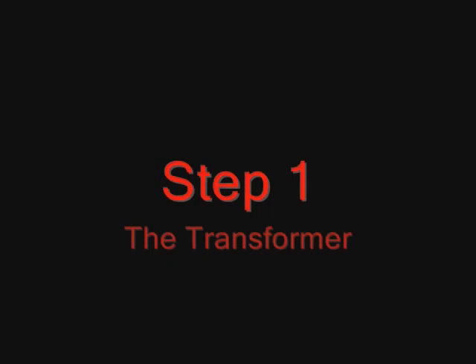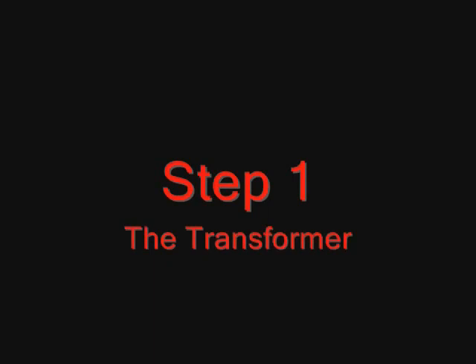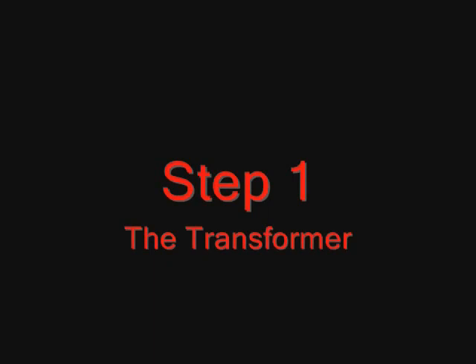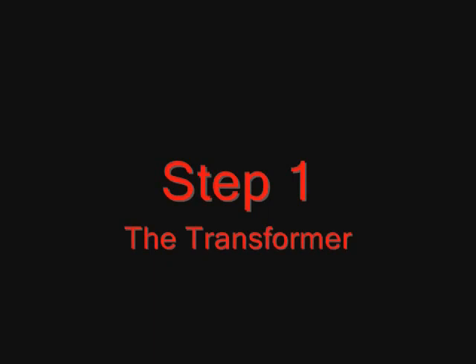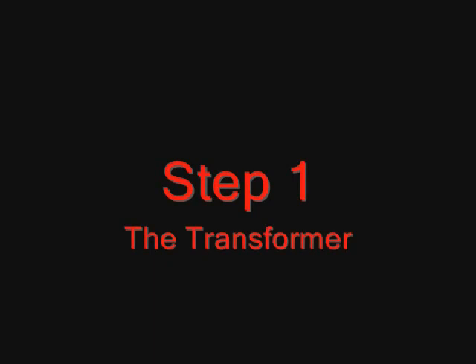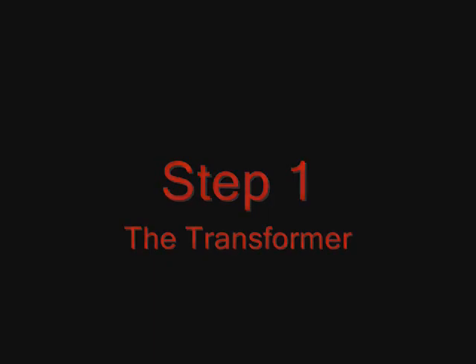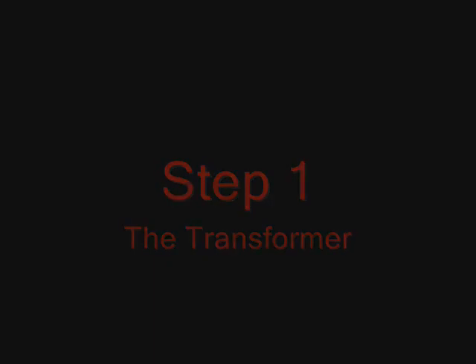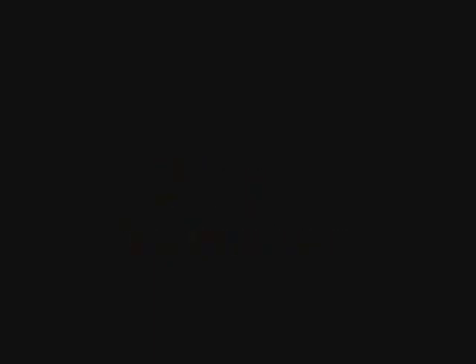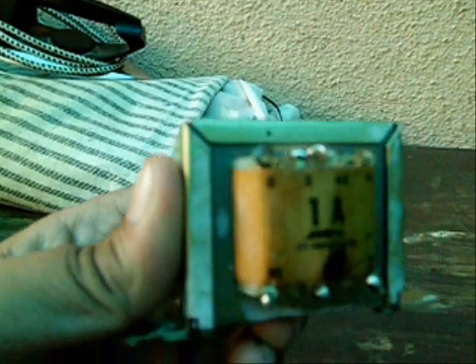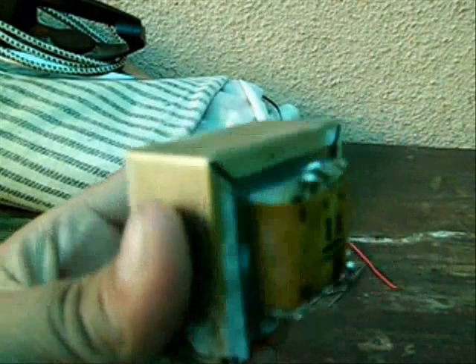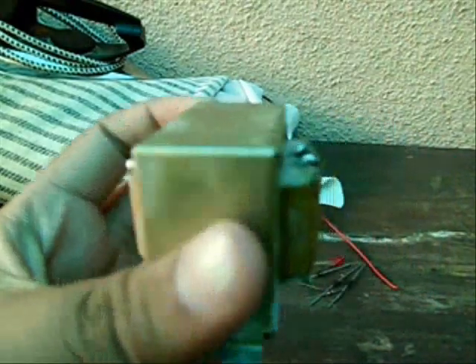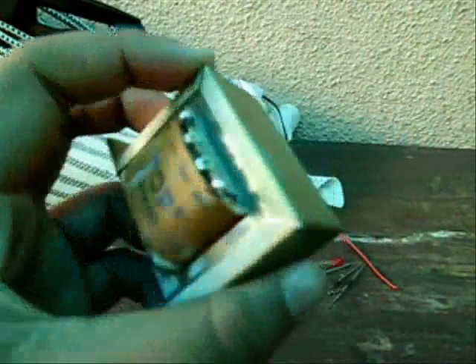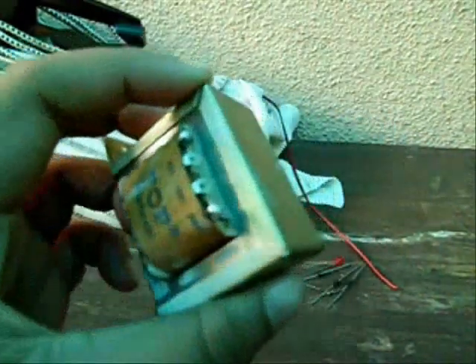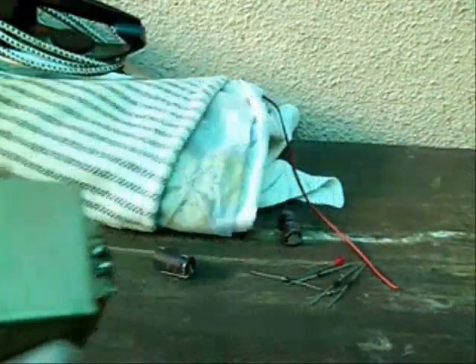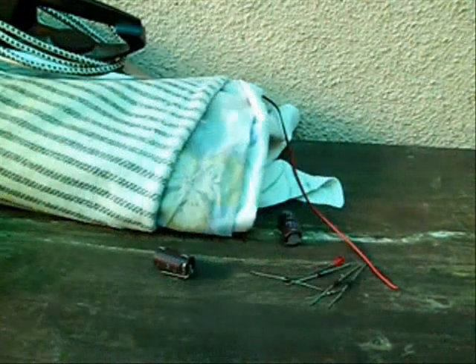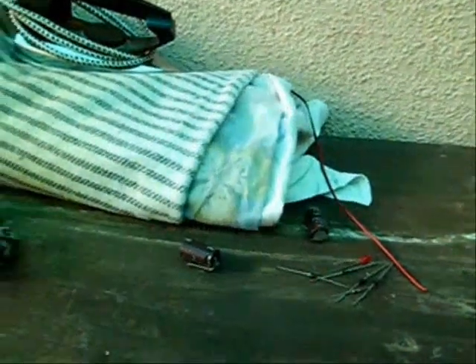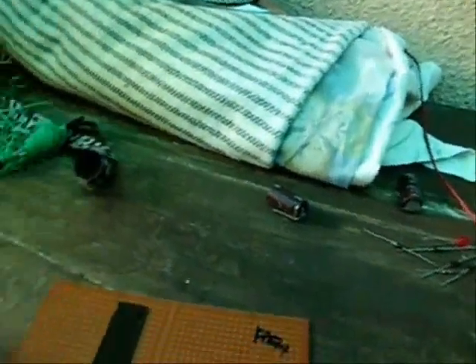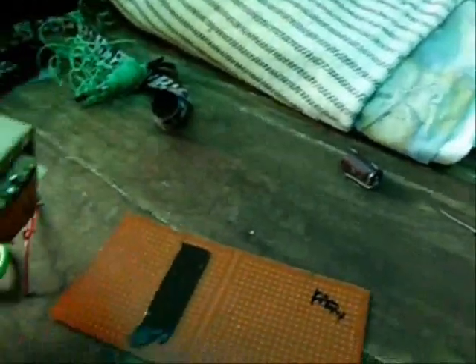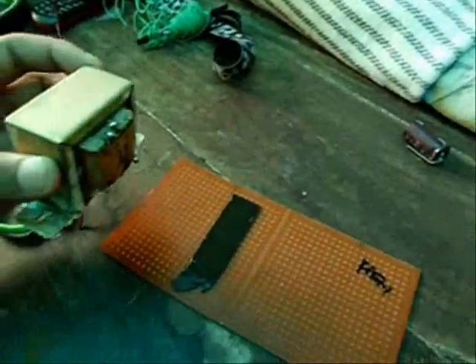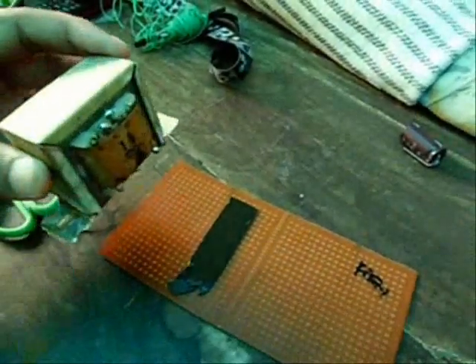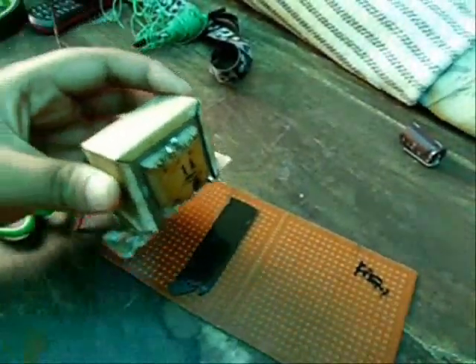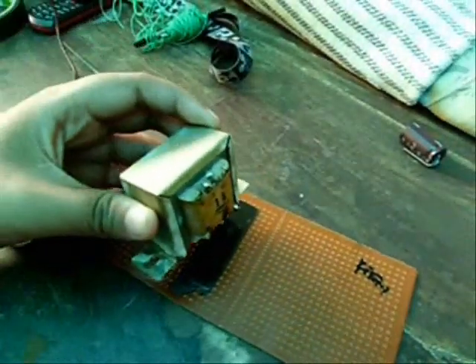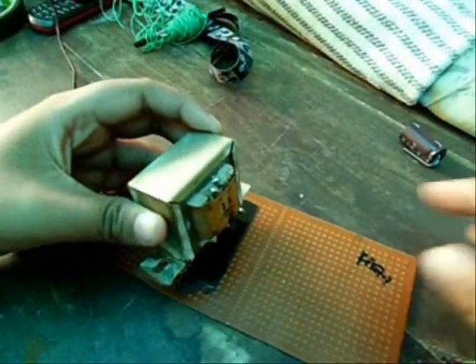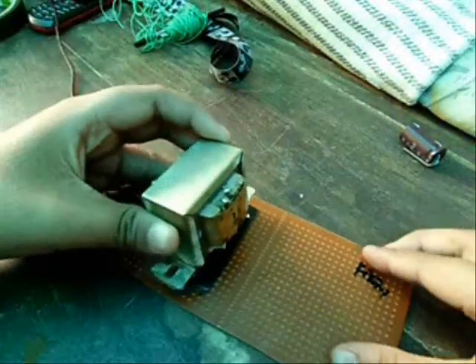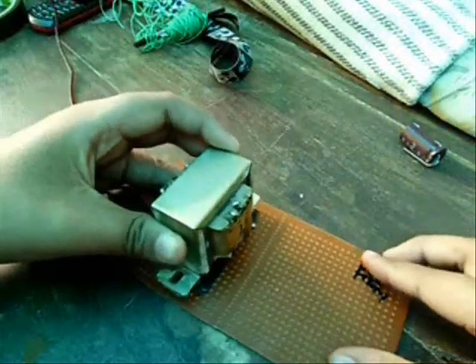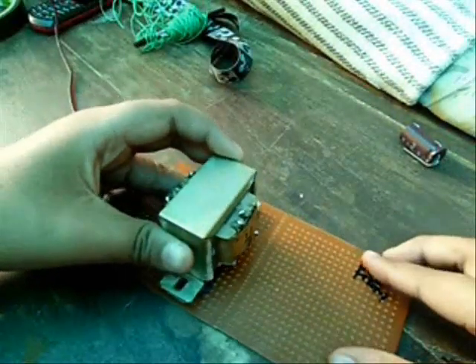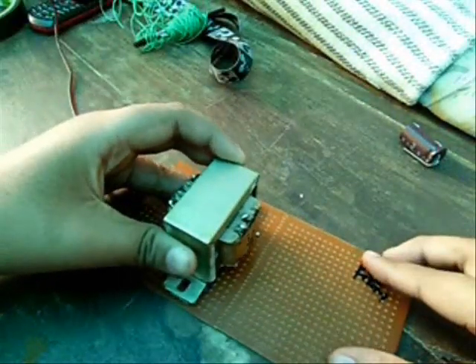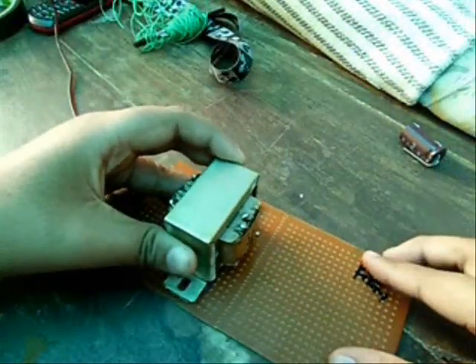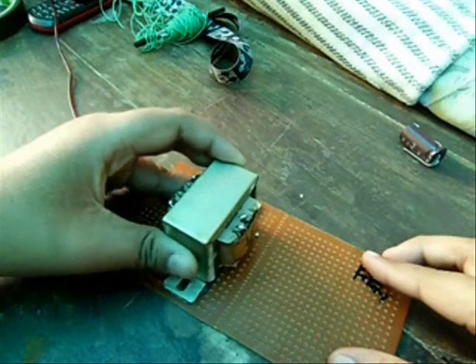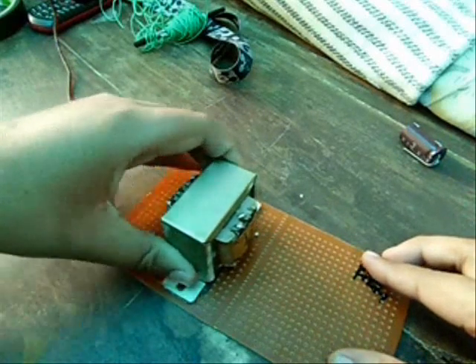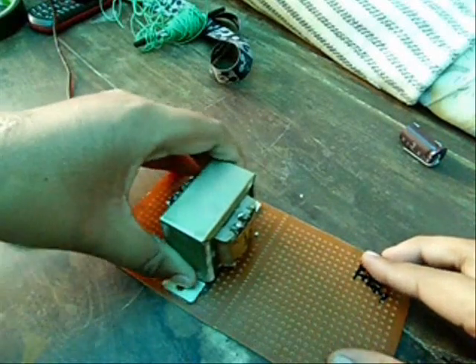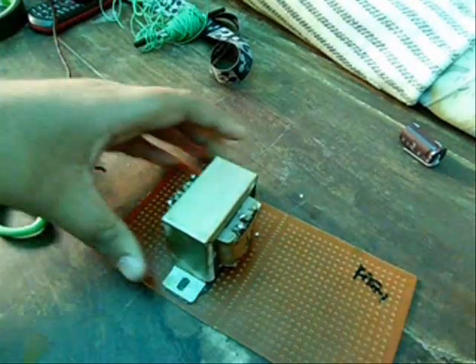Step 1: The transformer. The transformer uses 500mA or 1A, 12V, and plug it in through the board.